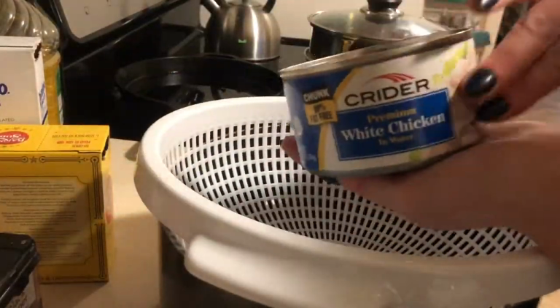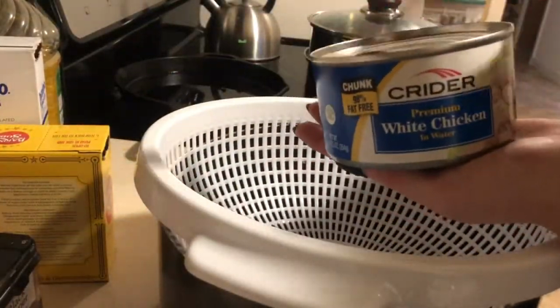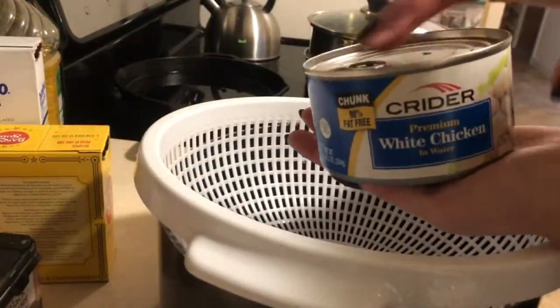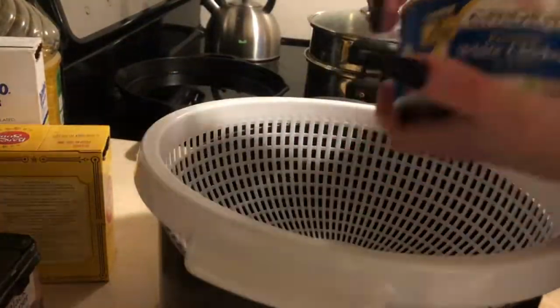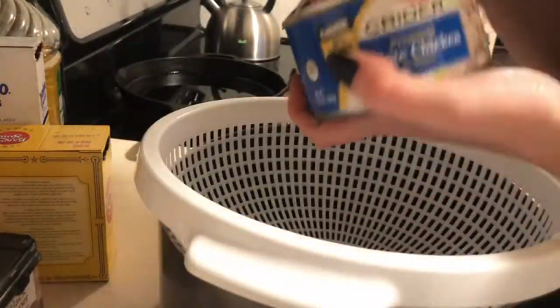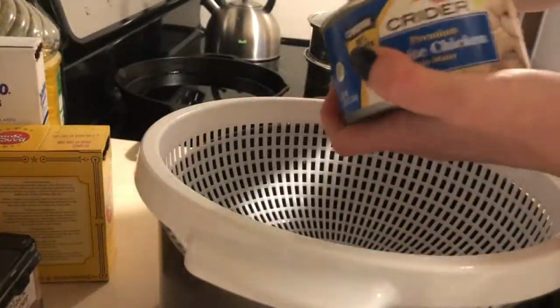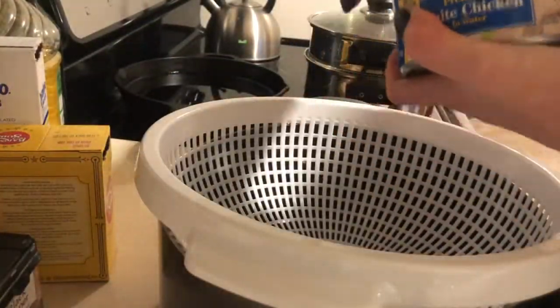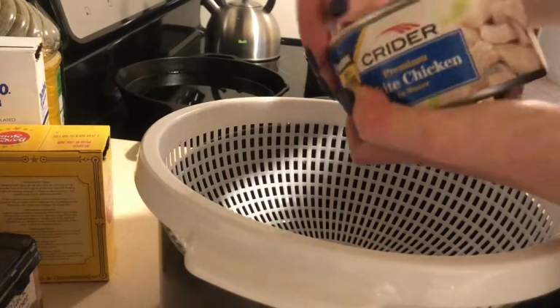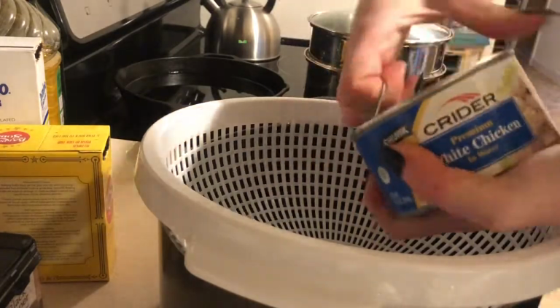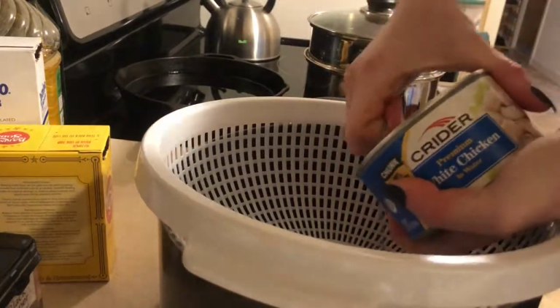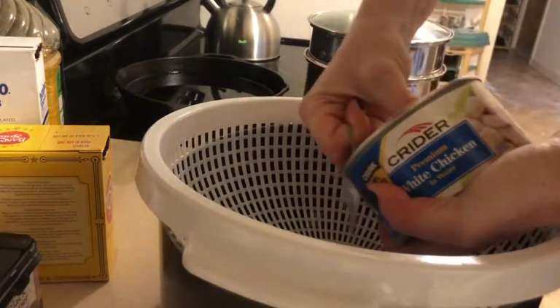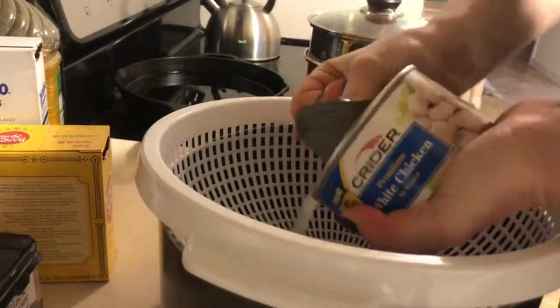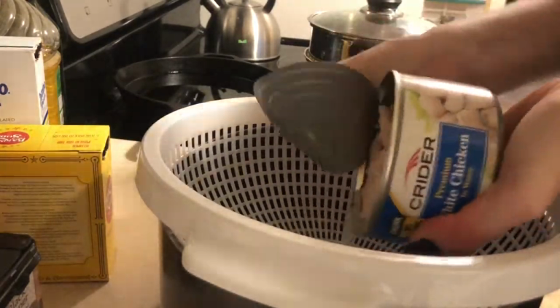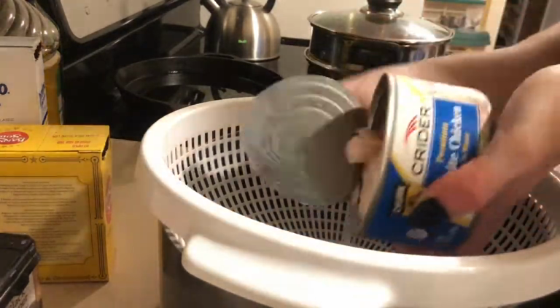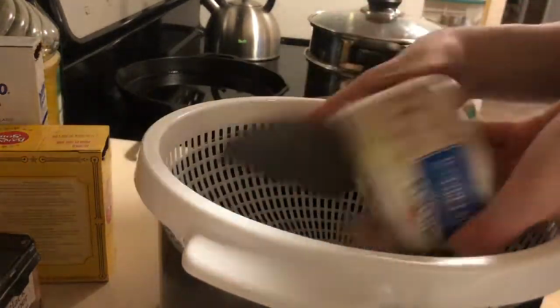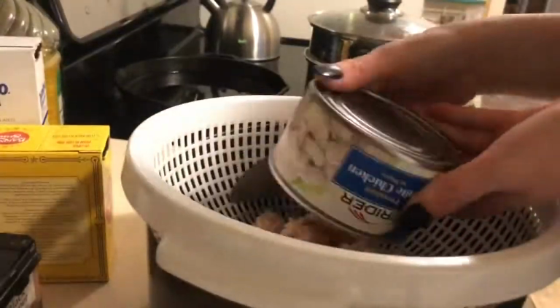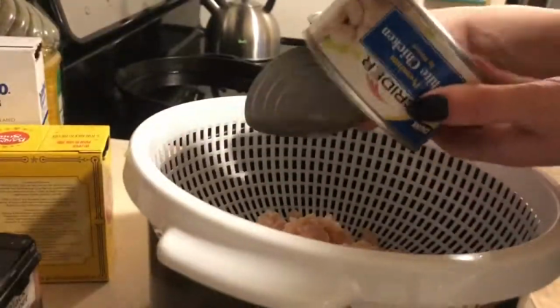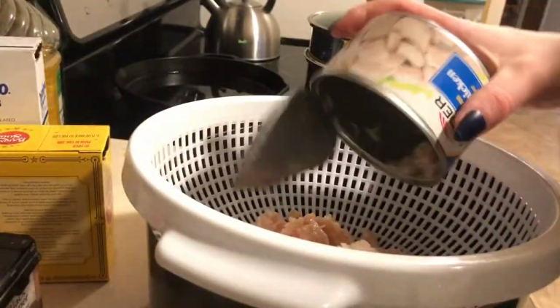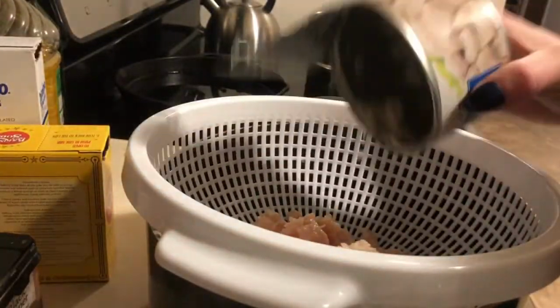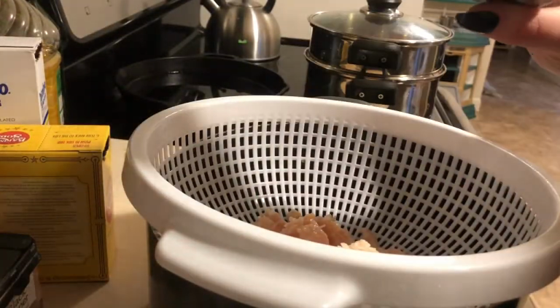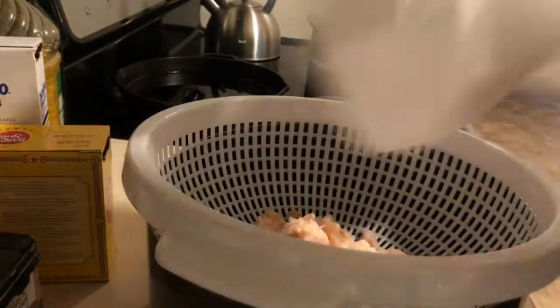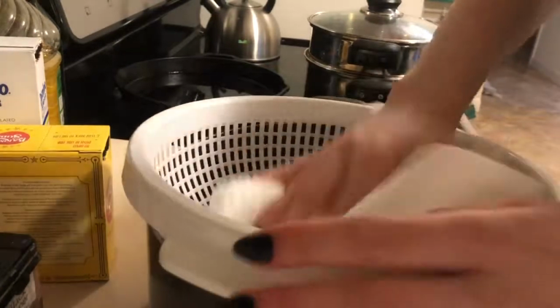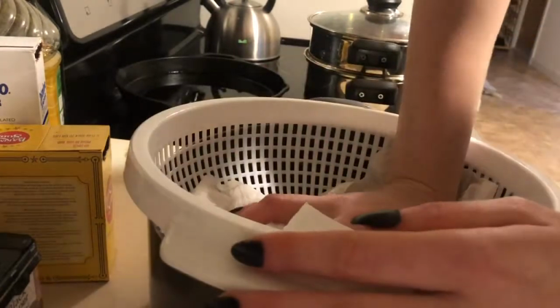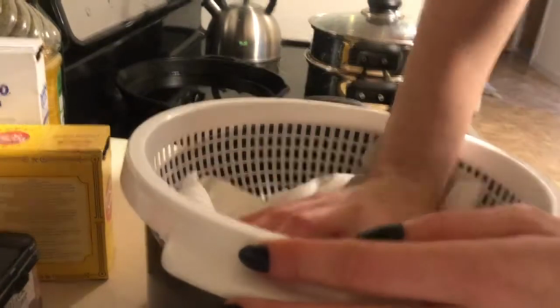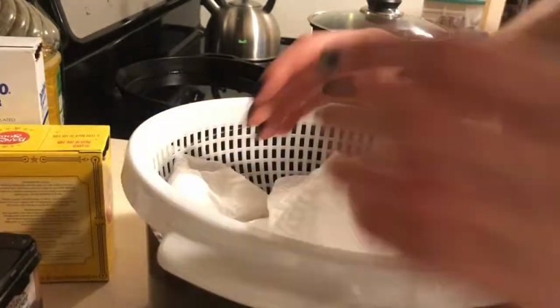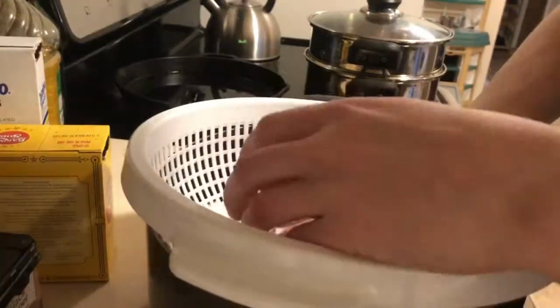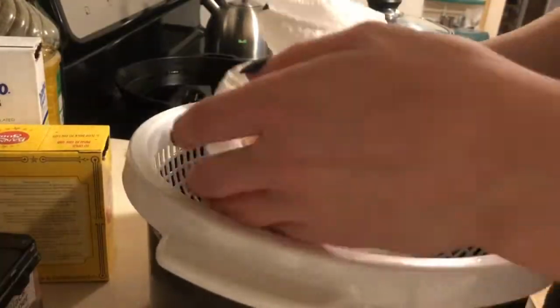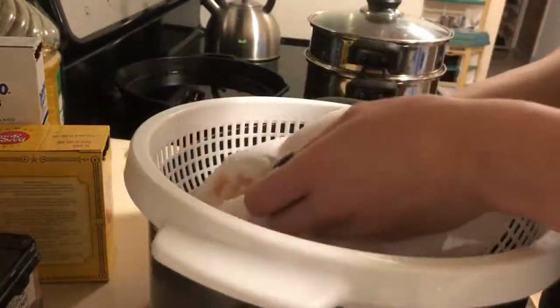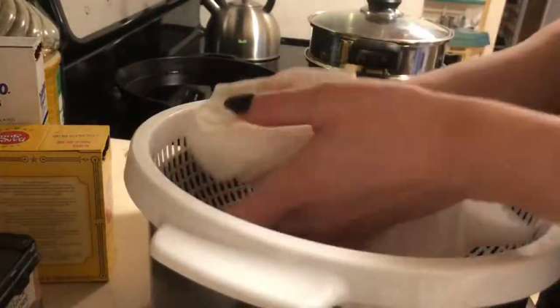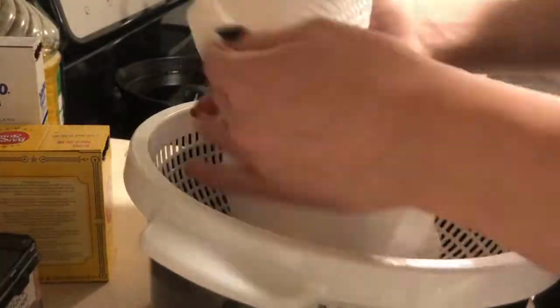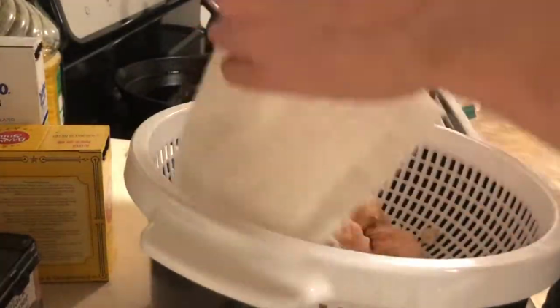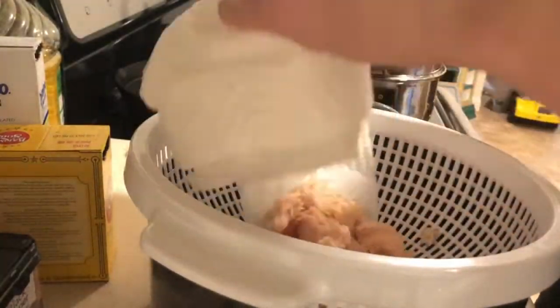This is the can of chicken I will be using today. It is of course pre-cooked, so really all we're focused on is frying the batter, so make sure to preheat your oil on high.